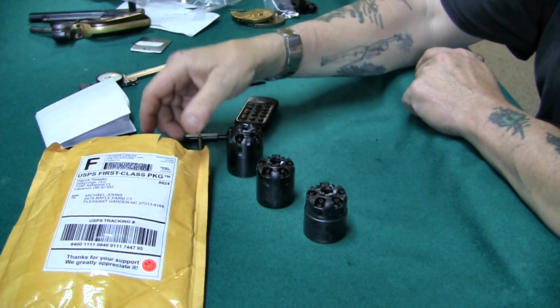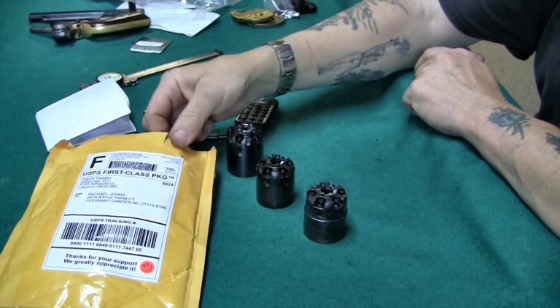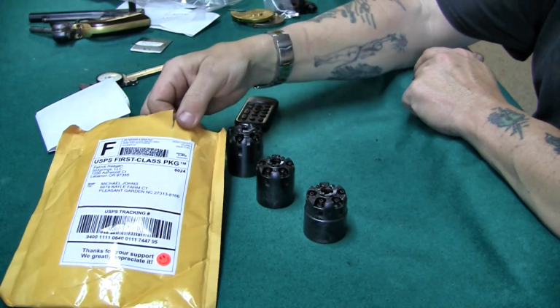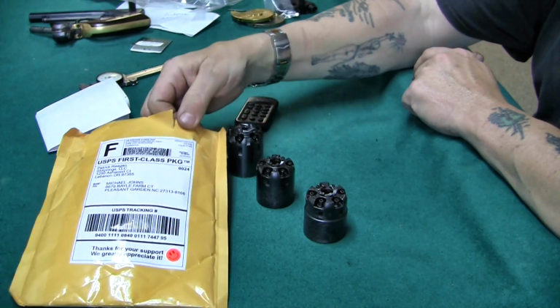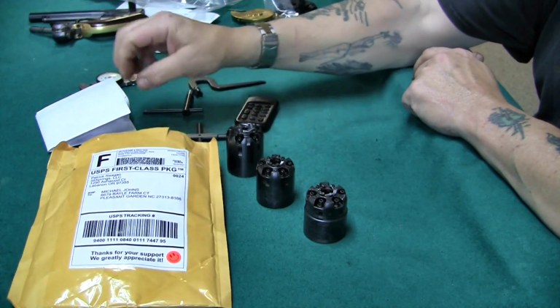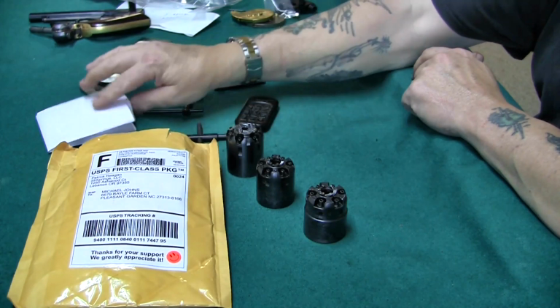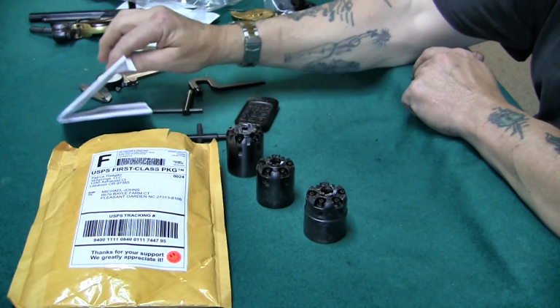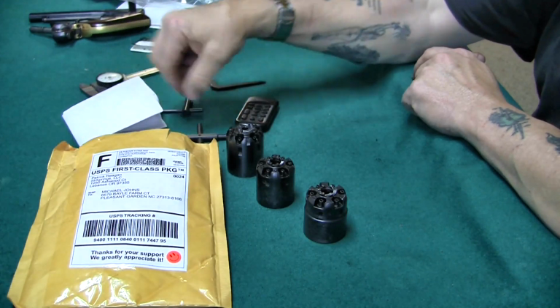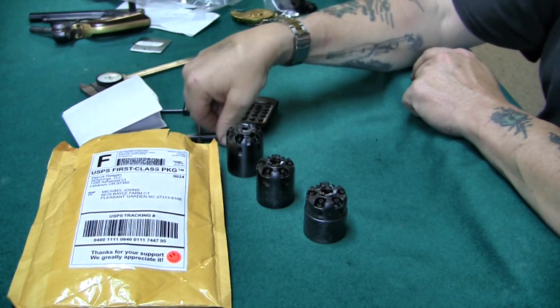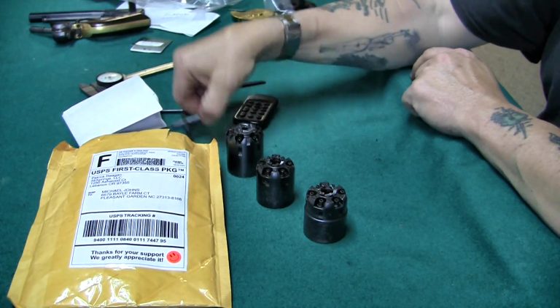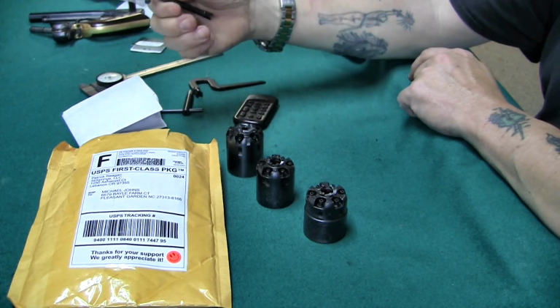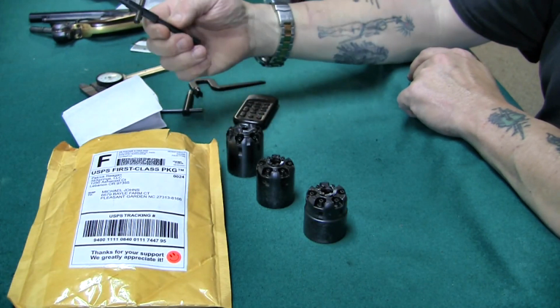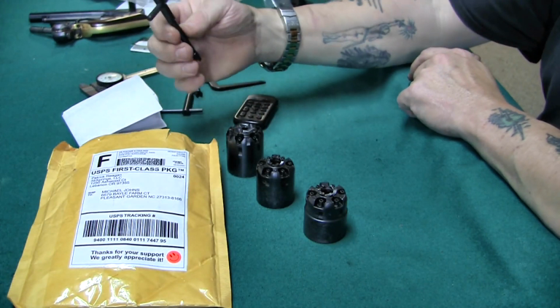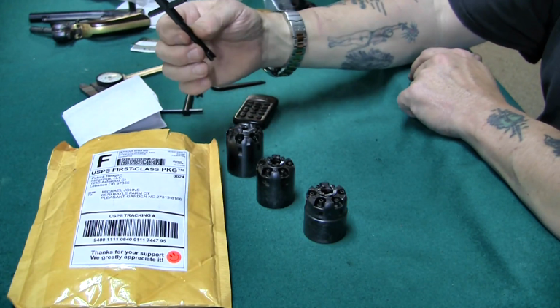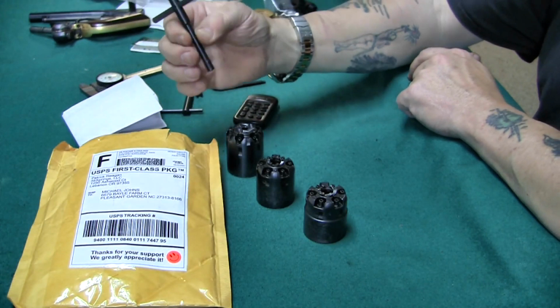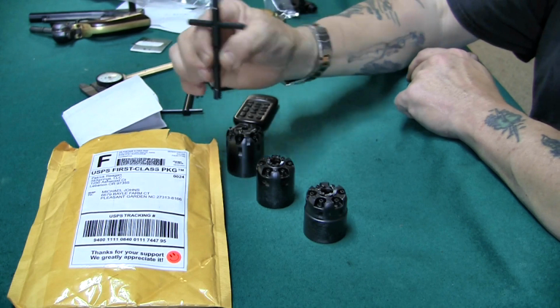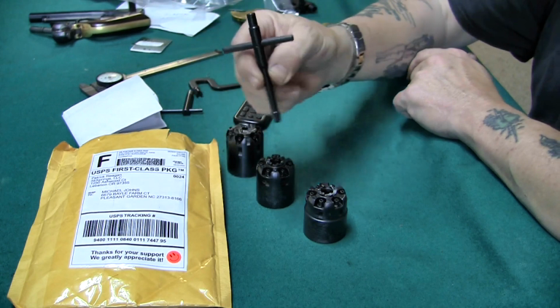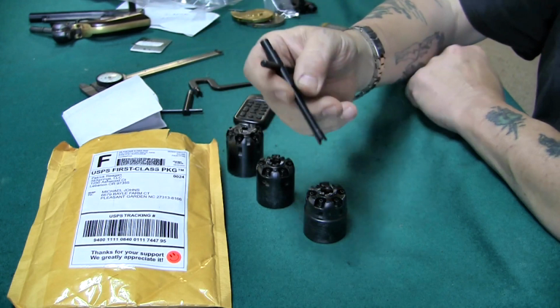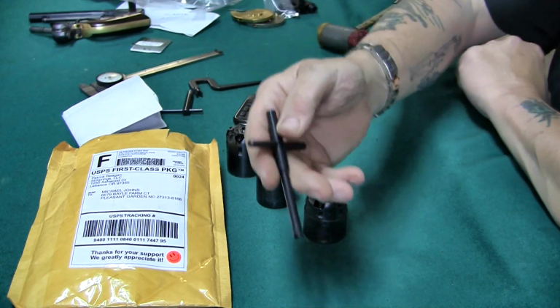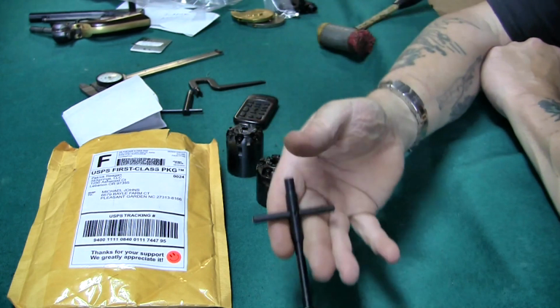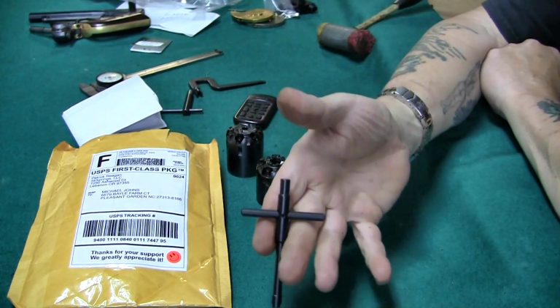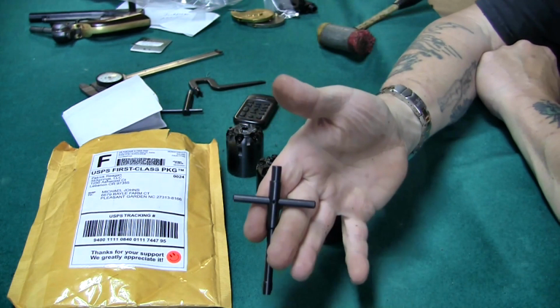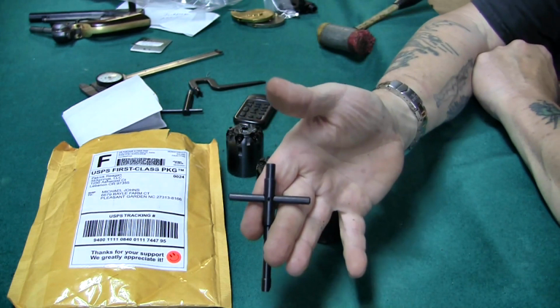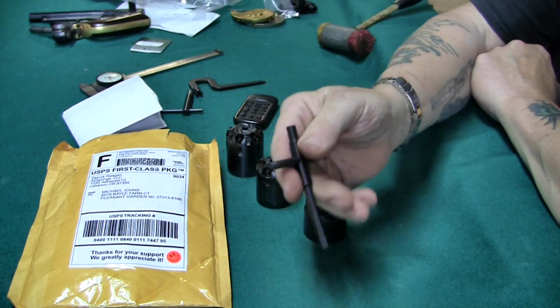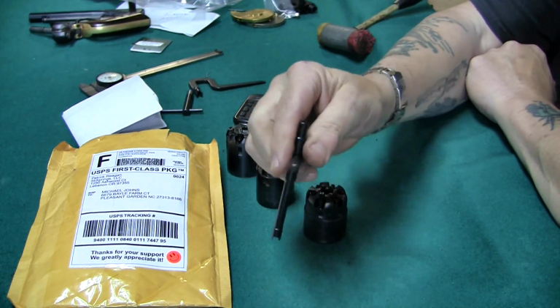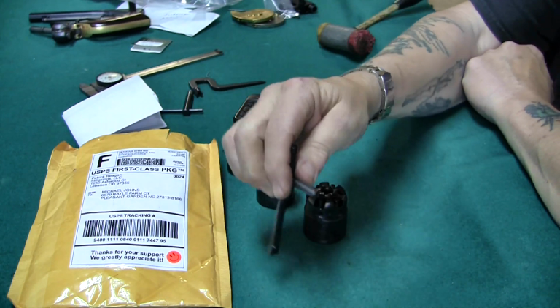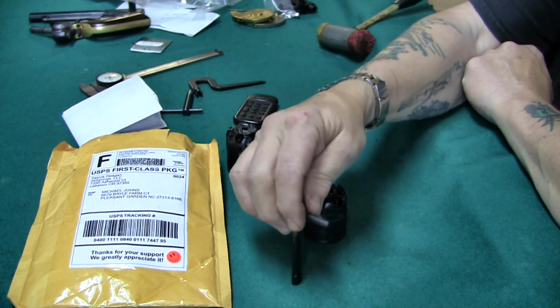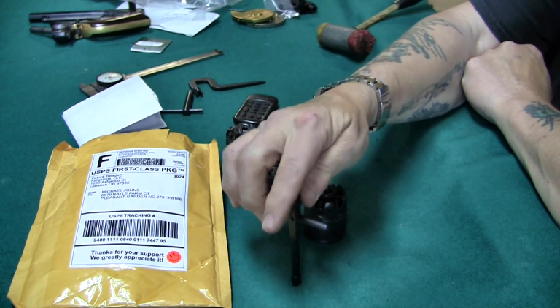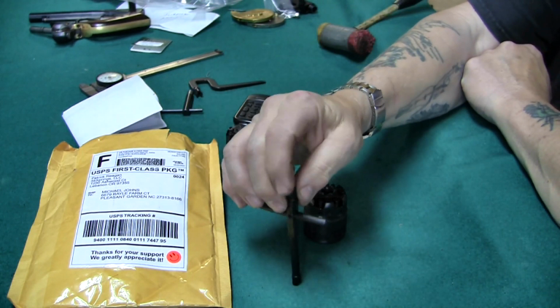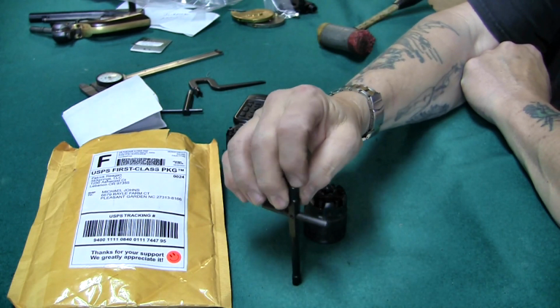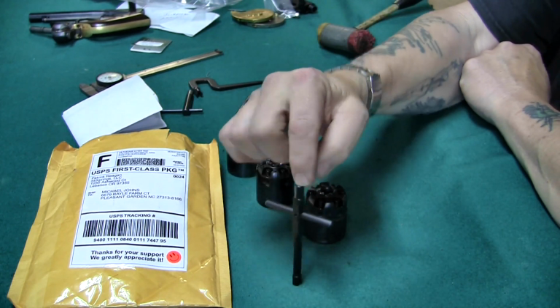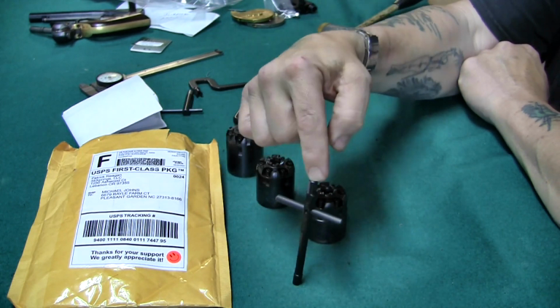My package from Slick Strings arrived, and in this video we're going to talk about the nipple wrench that they sell.